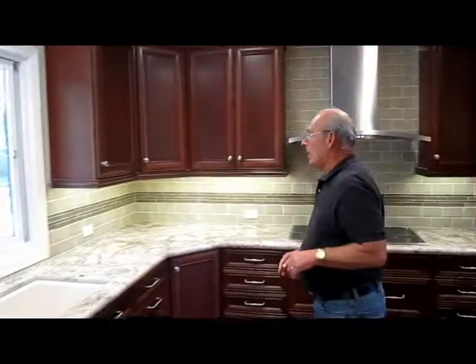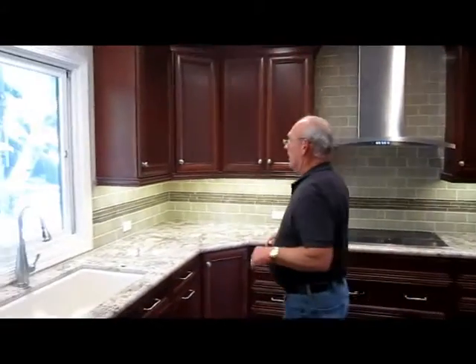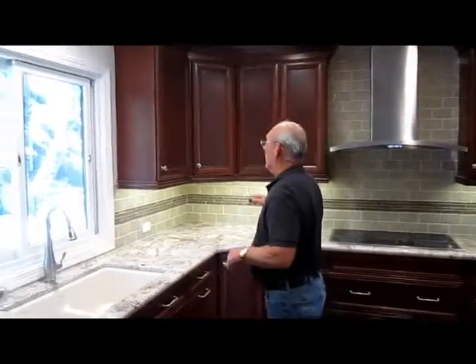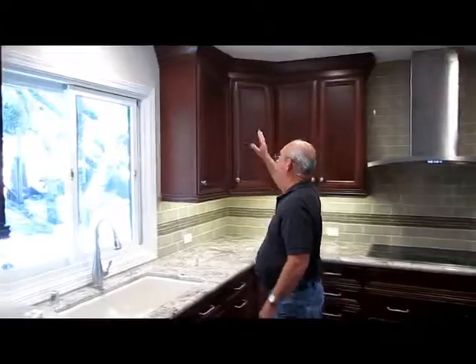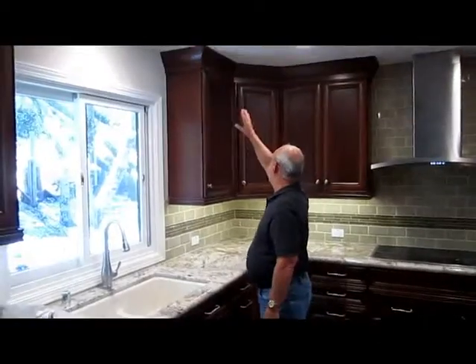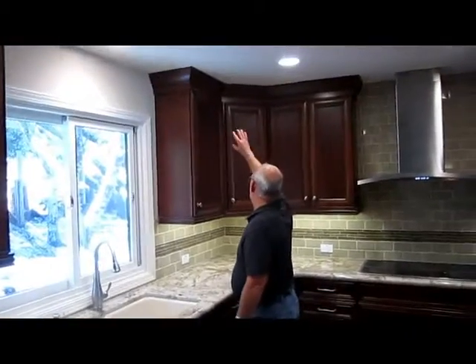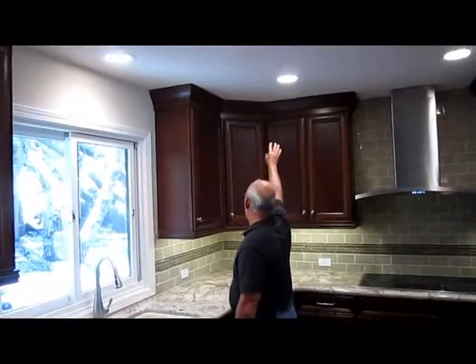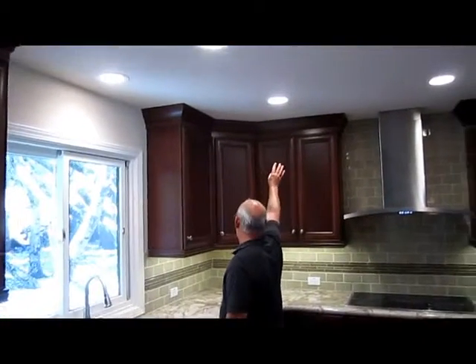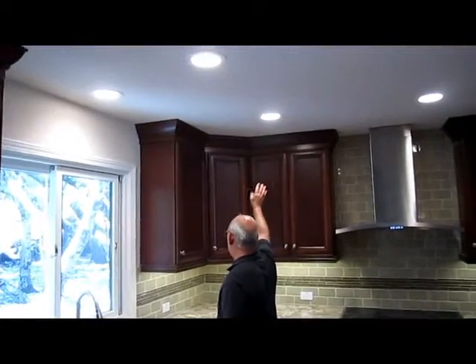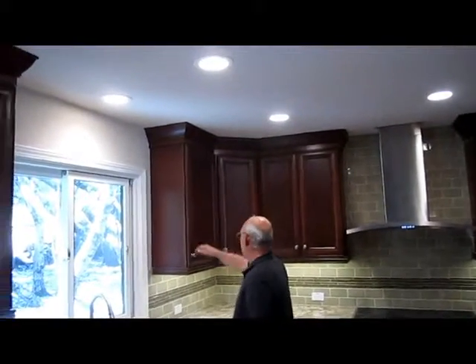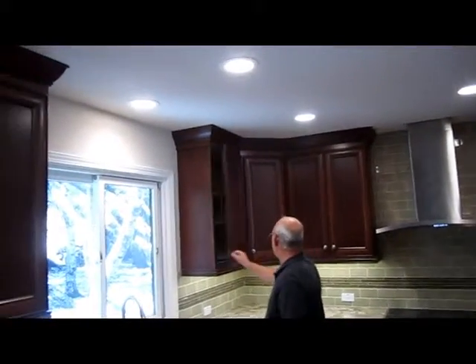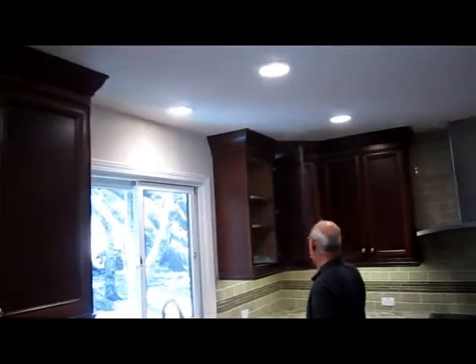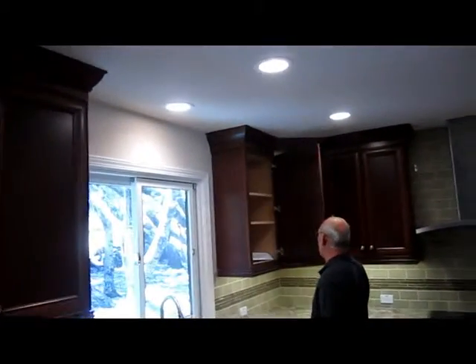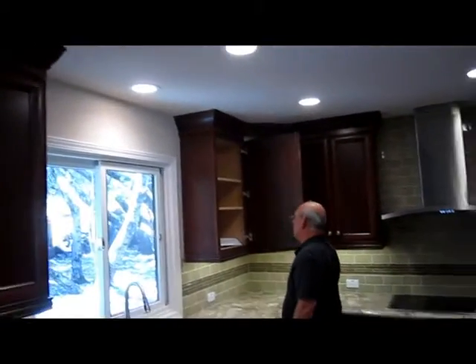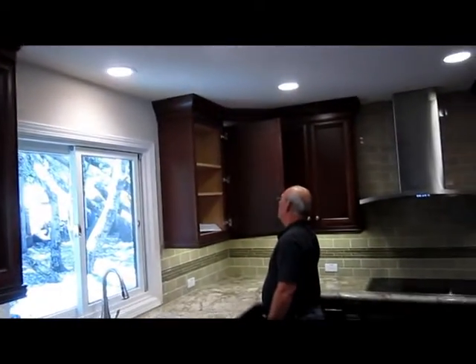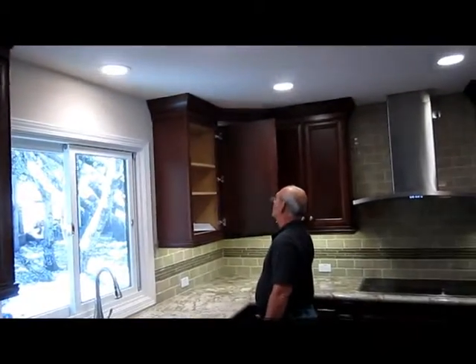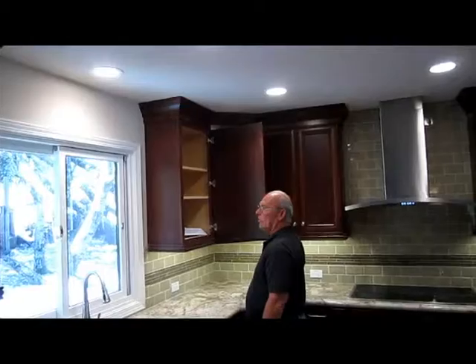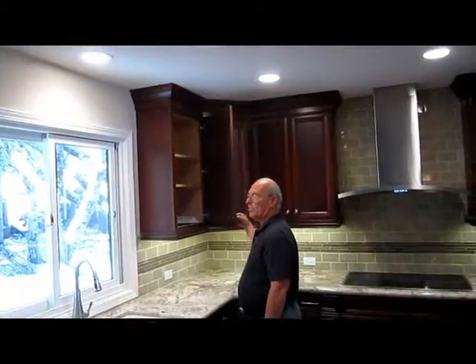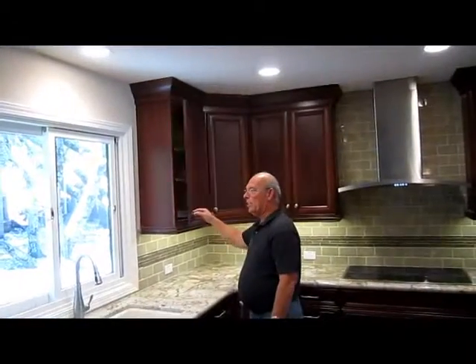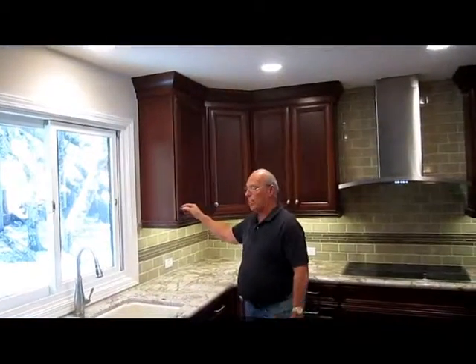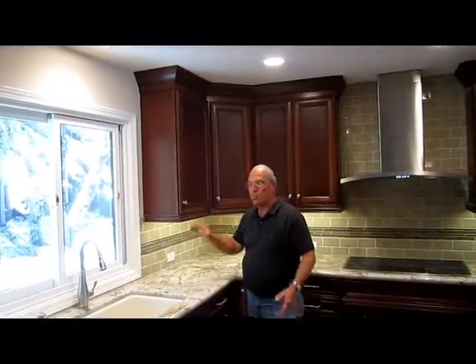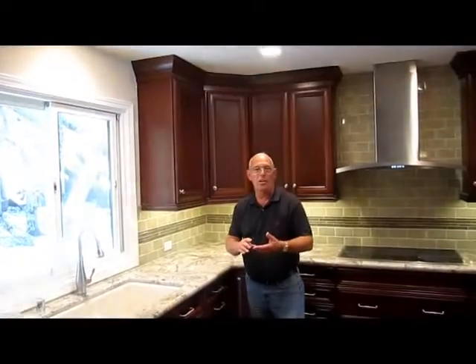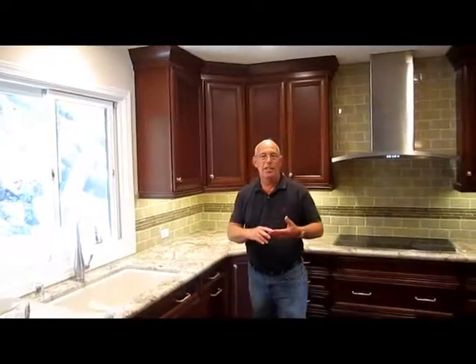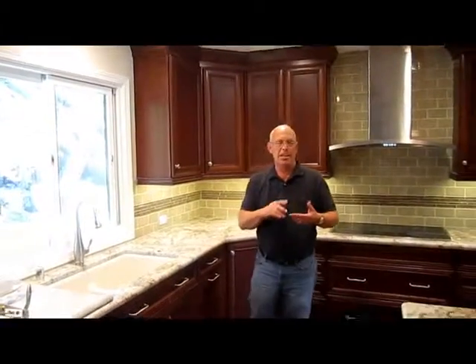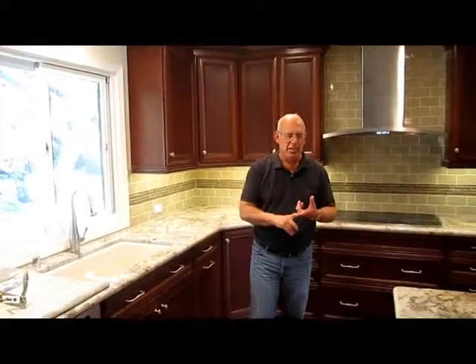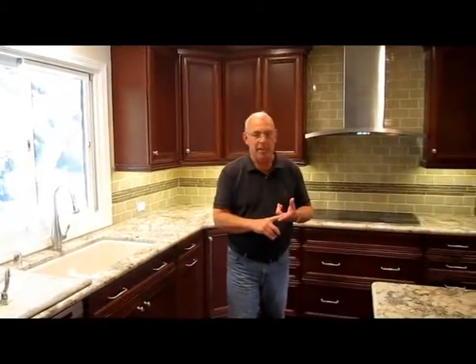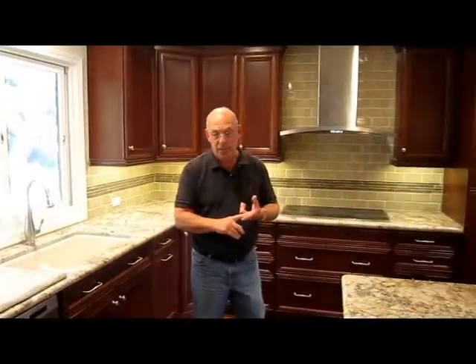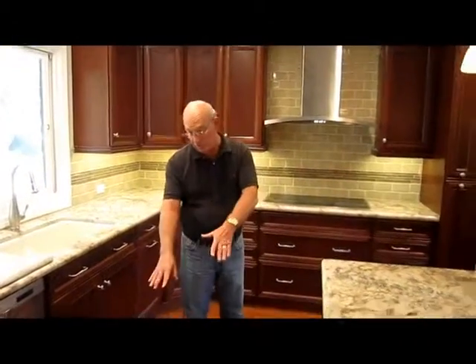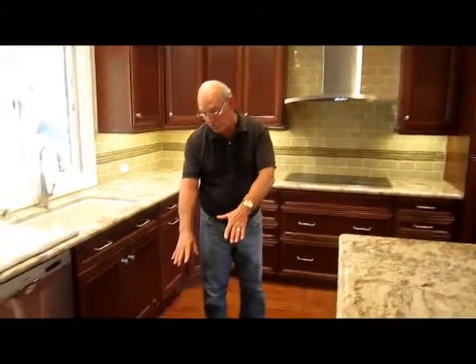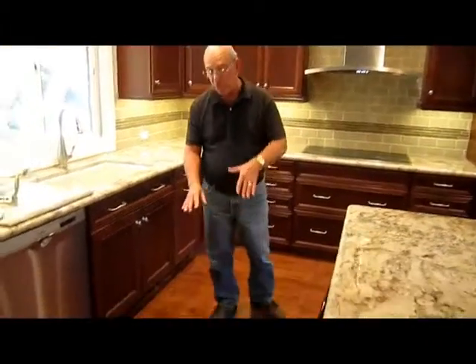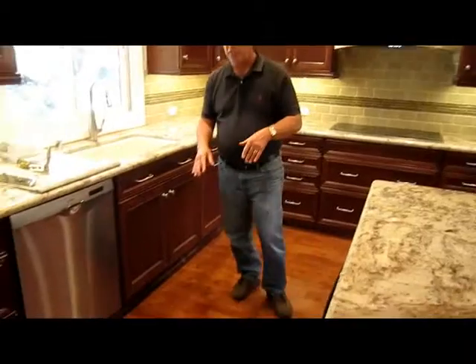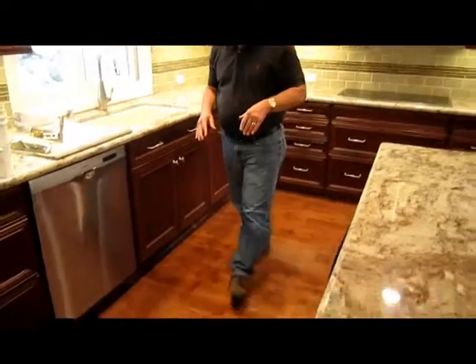And again we've got the nice crown detail at the top of all the cabinets. We're down to the finishing stages now. We've done our painting, we've got our floor all done — we've got a beautiful hand-scraped floor.